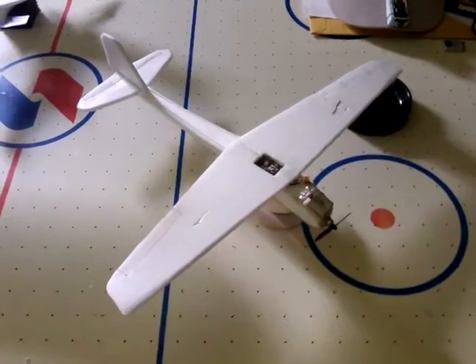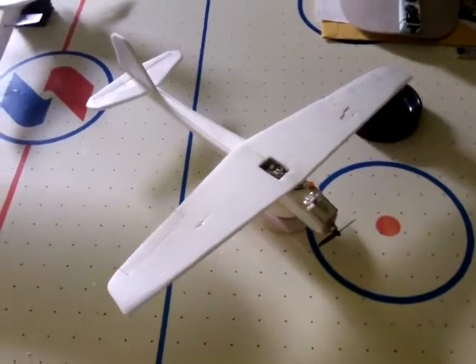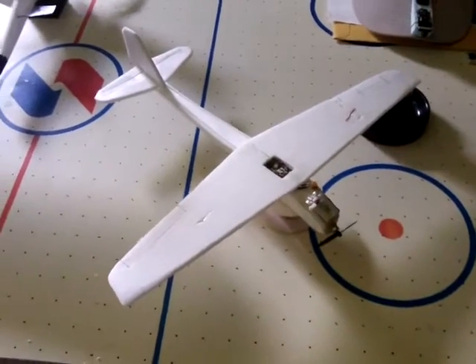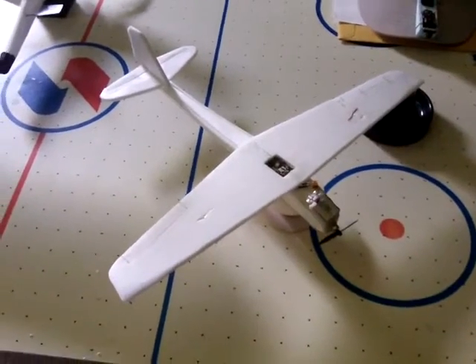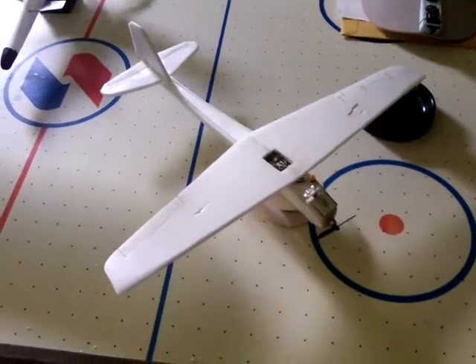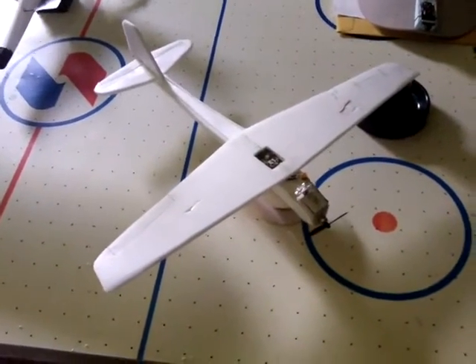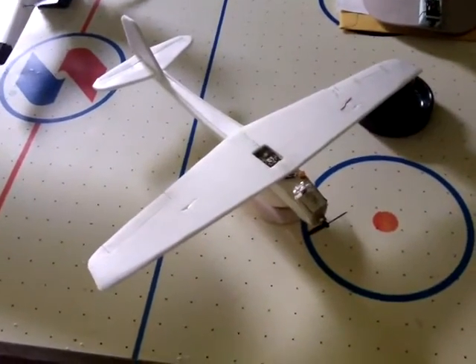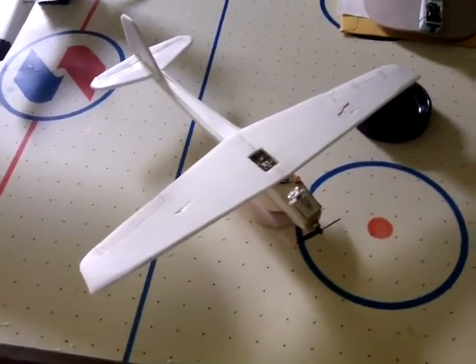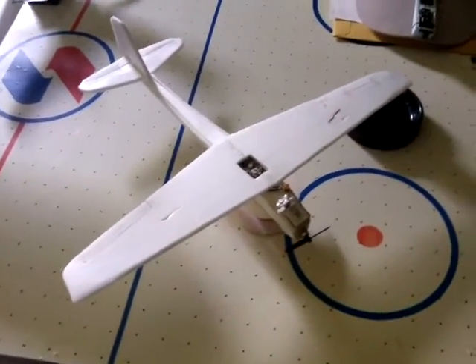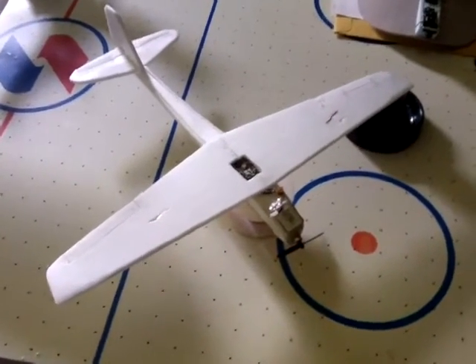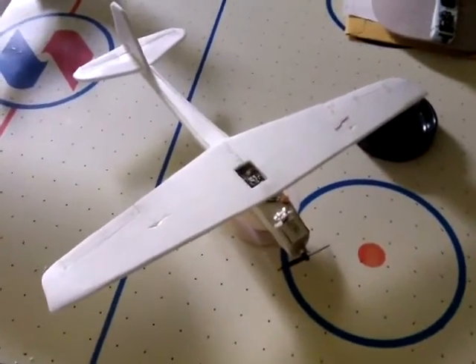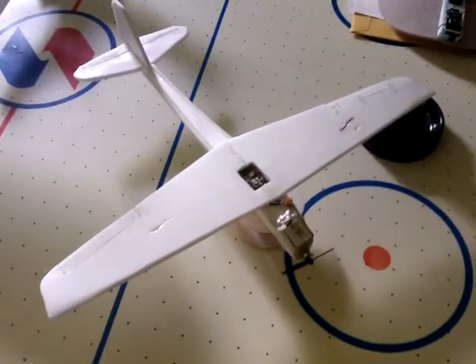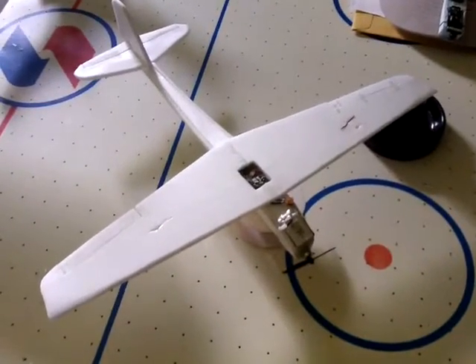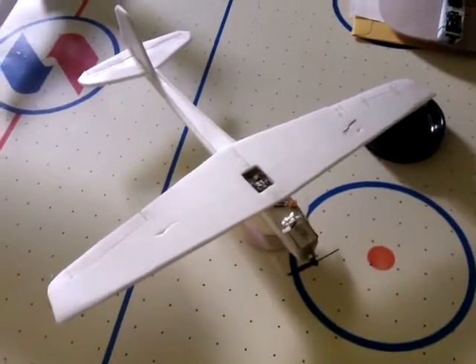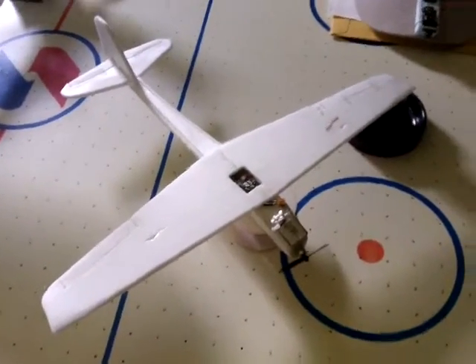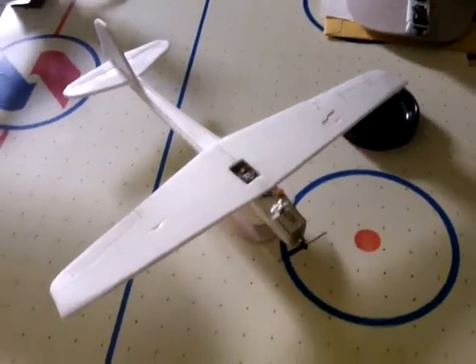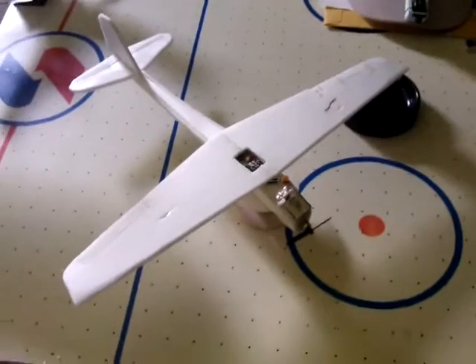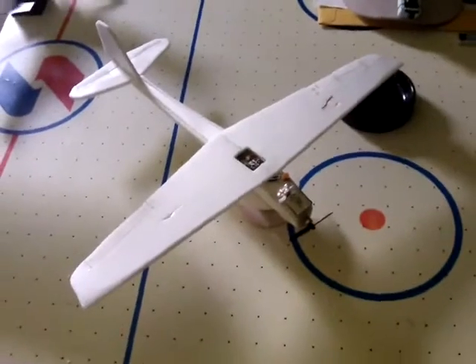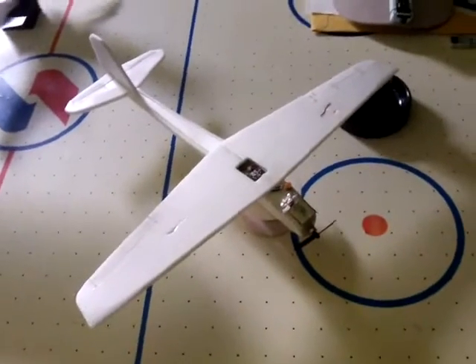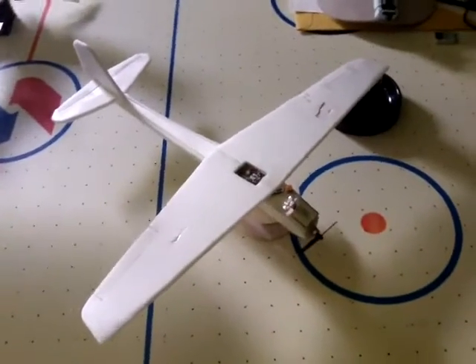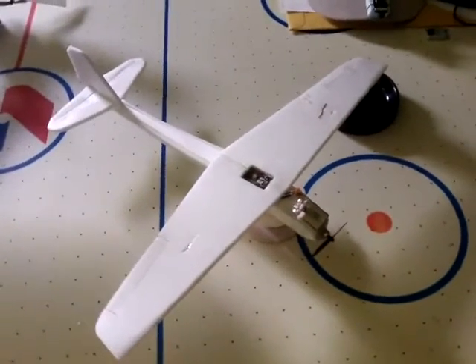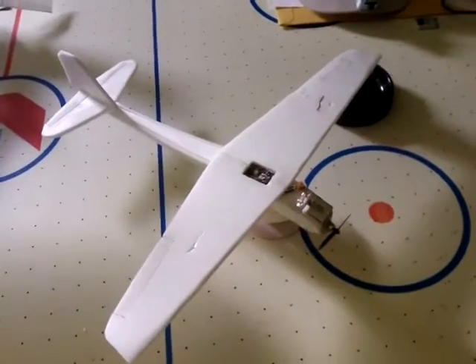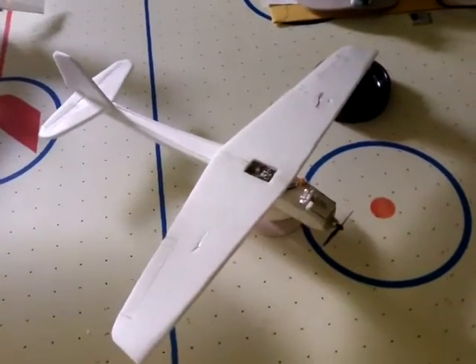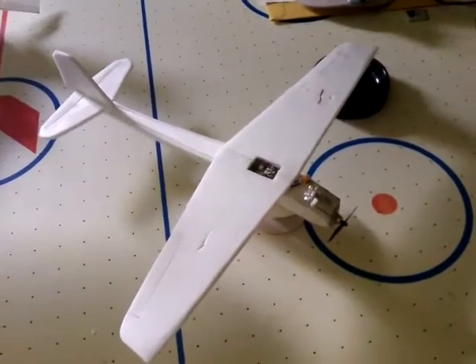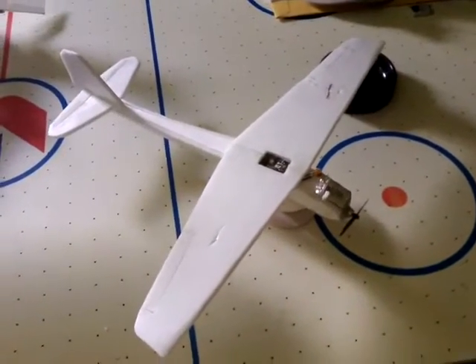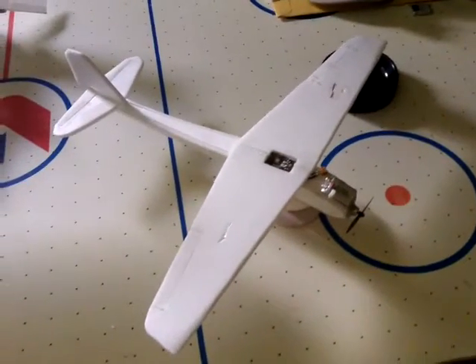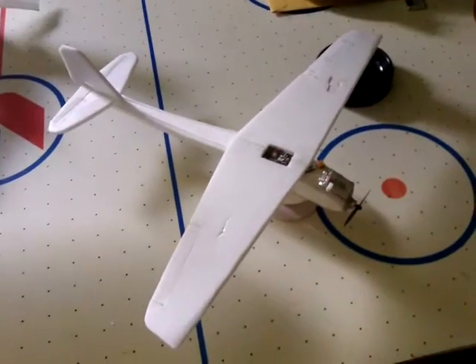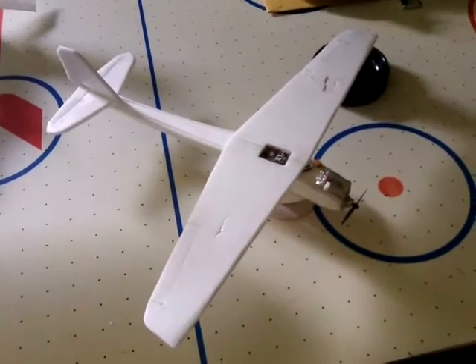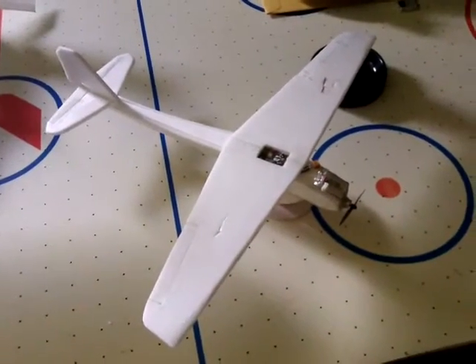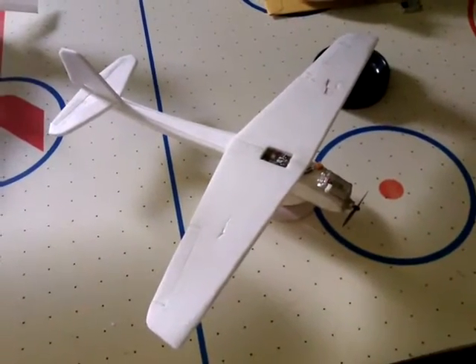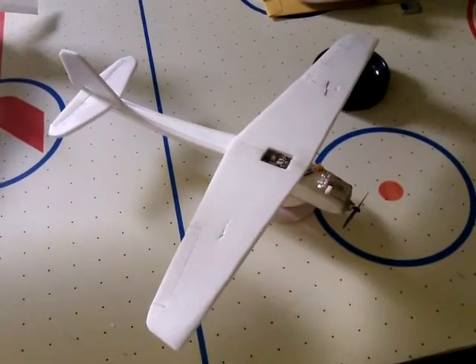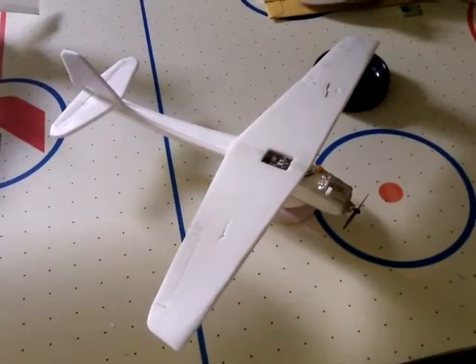Quick video here about something I wanted to try for quite a long time, but I had no idea how to do it, and that was to fly on one single aileron.